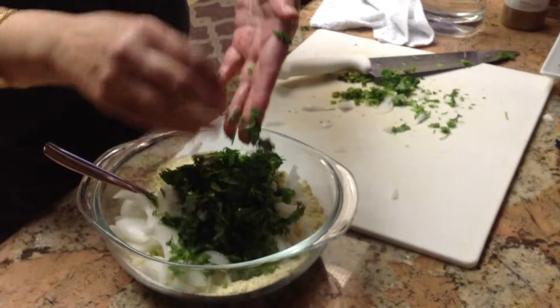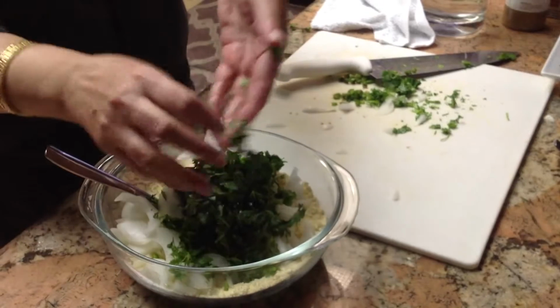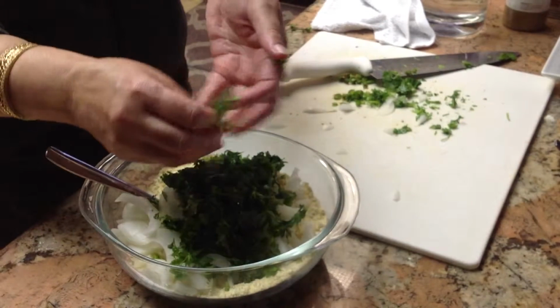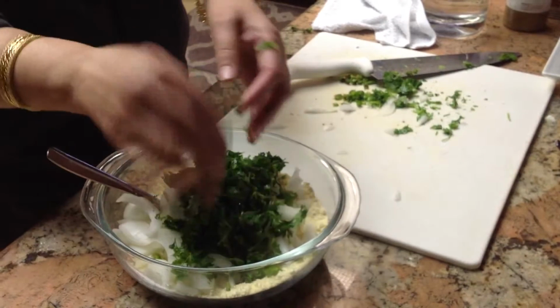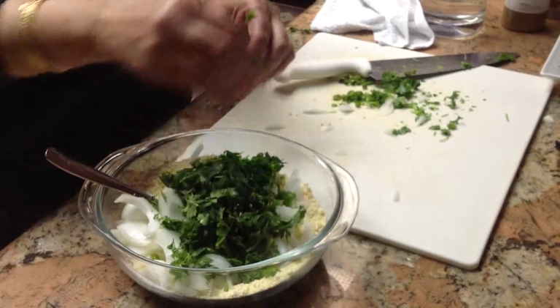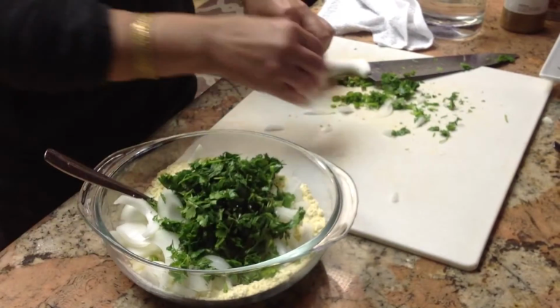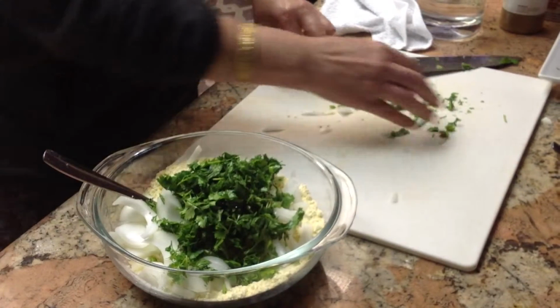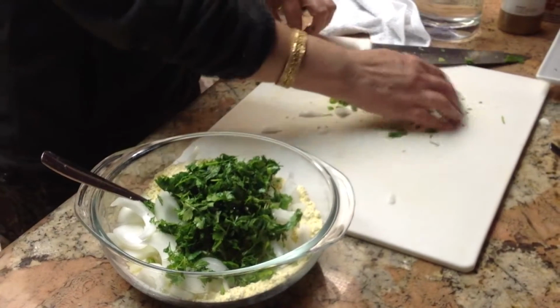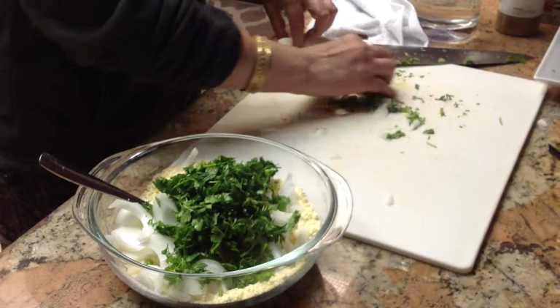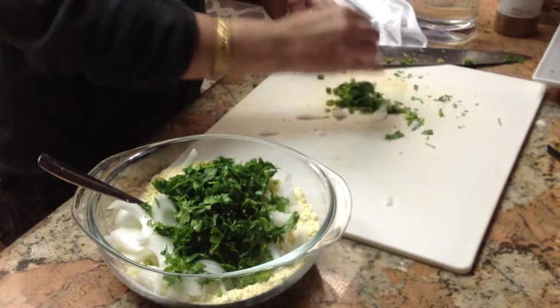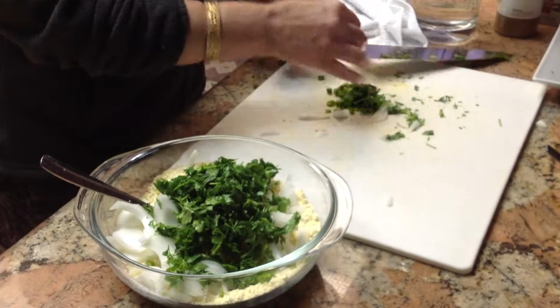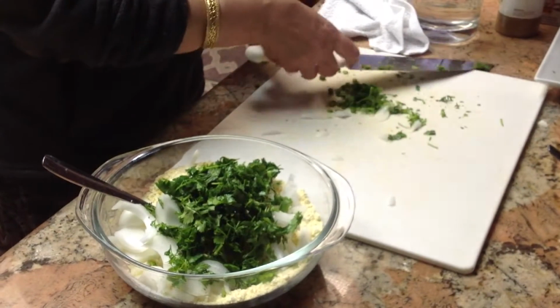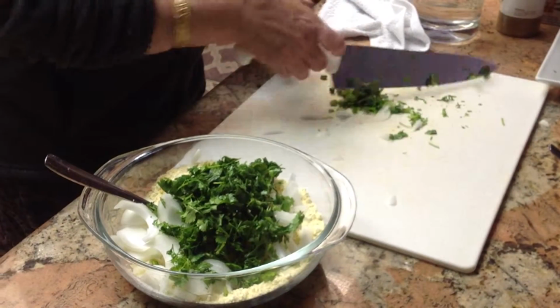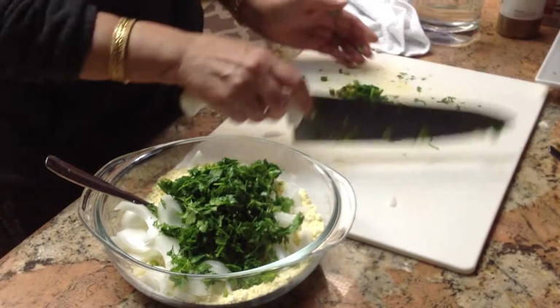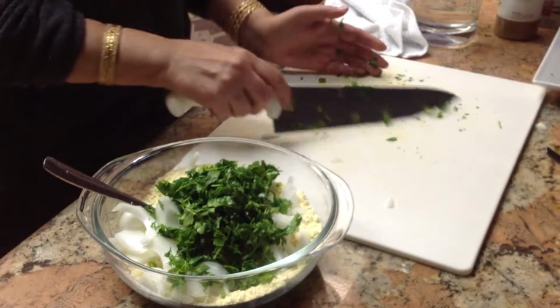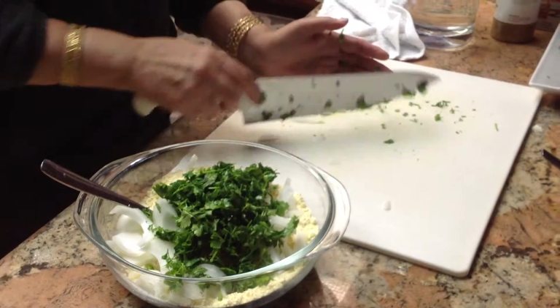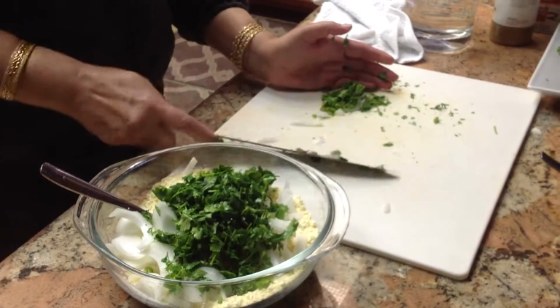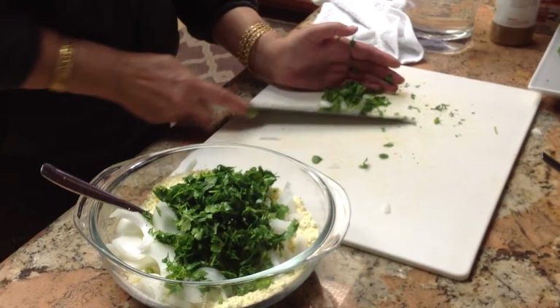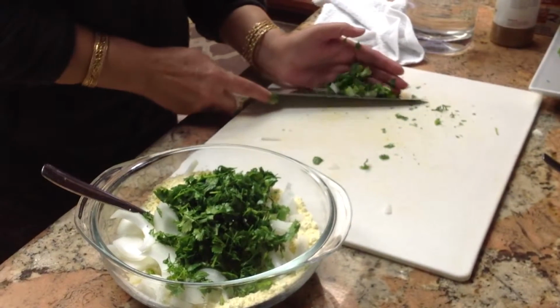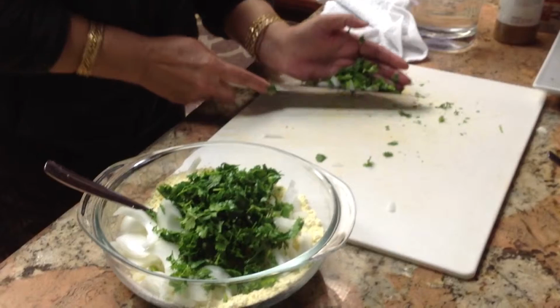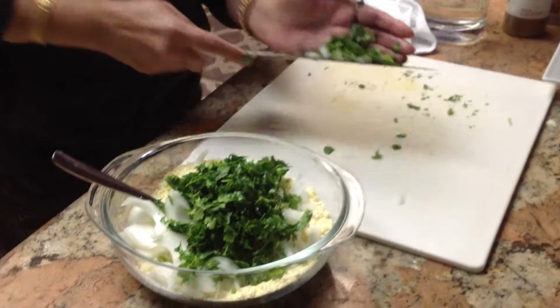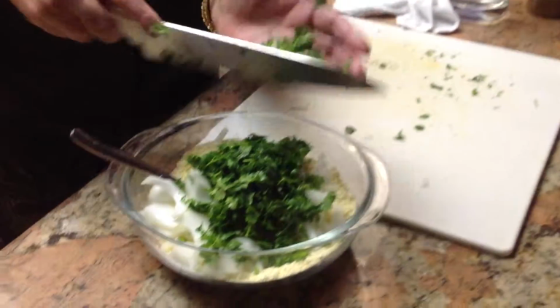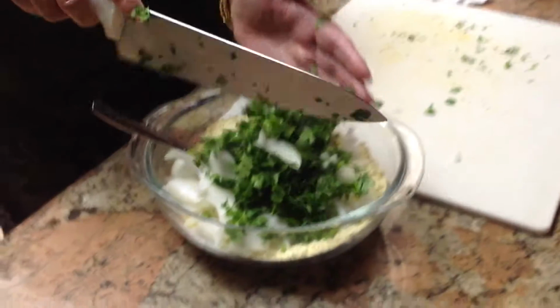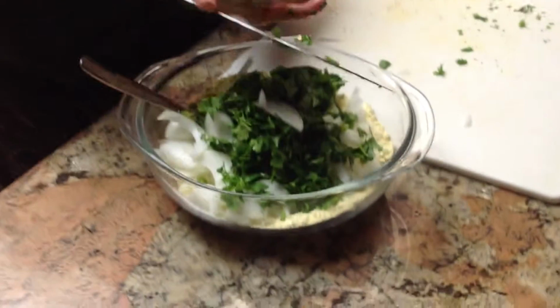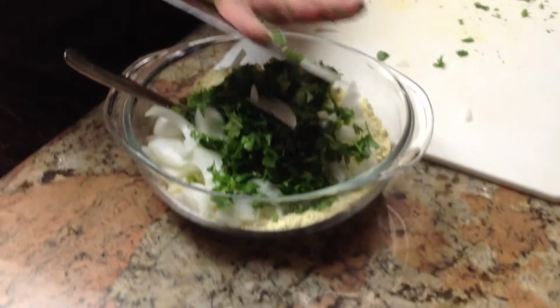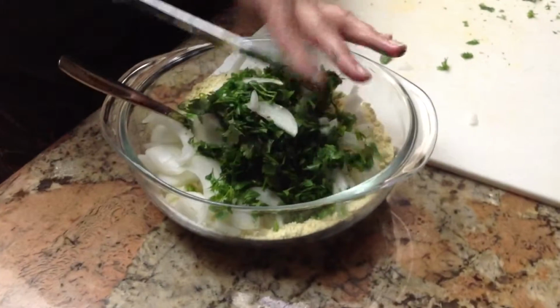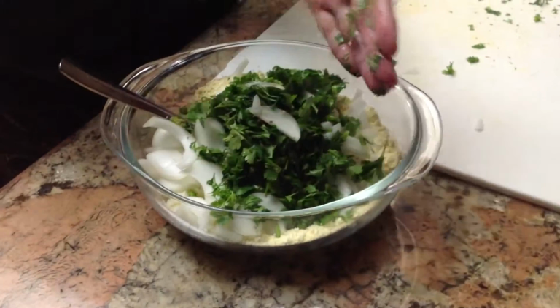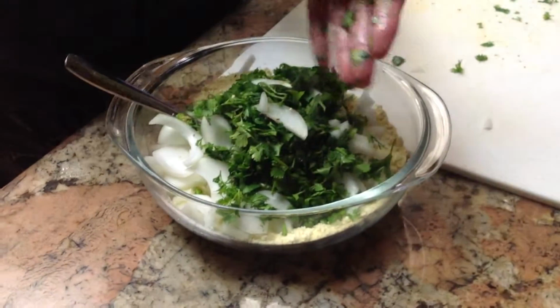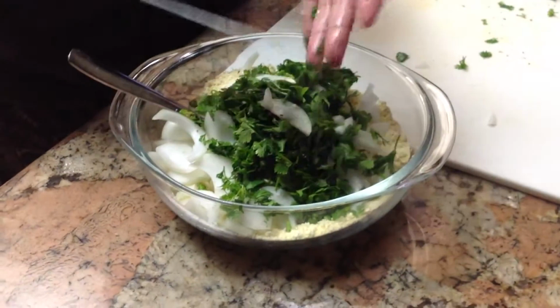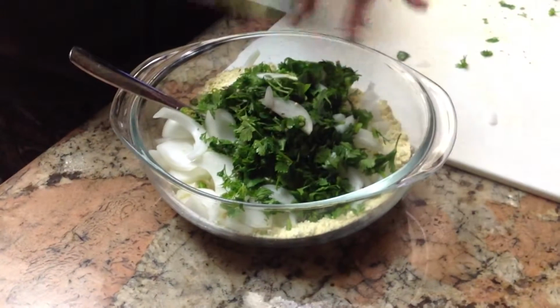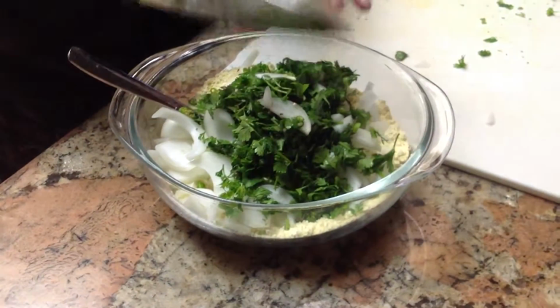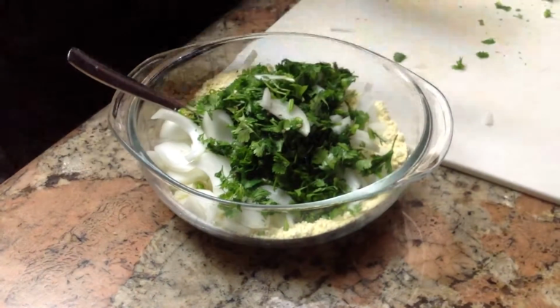And I cut up five chilies — I think that was Thai chili, green Thai chilies.